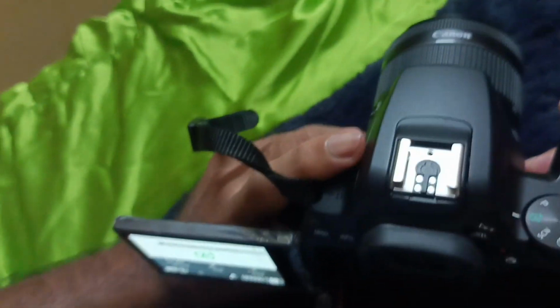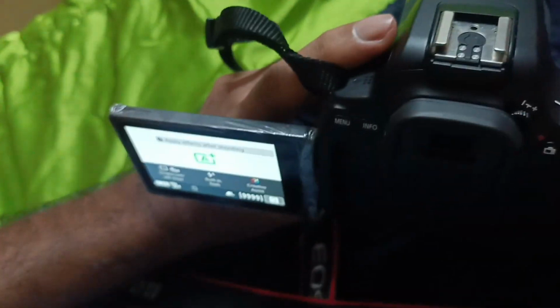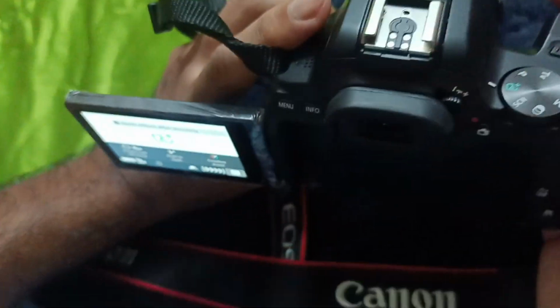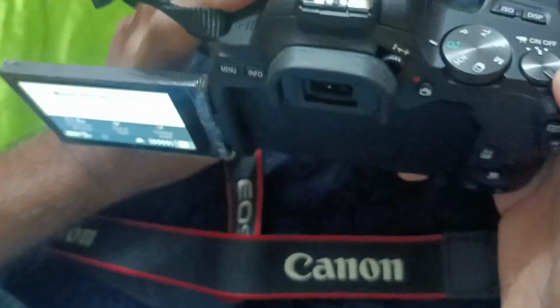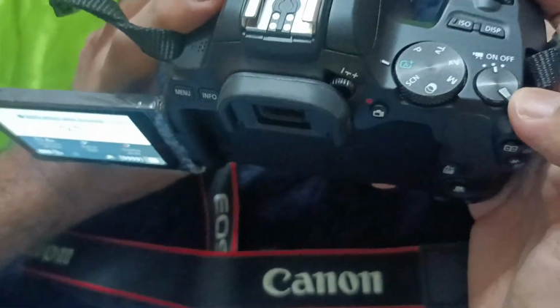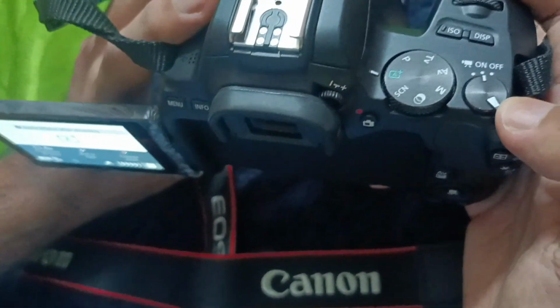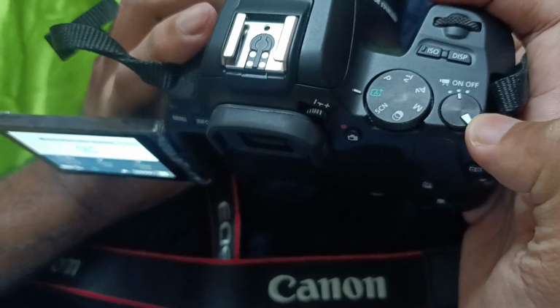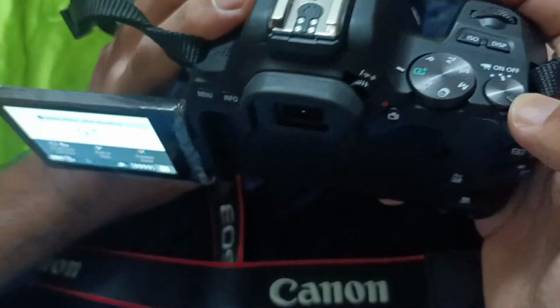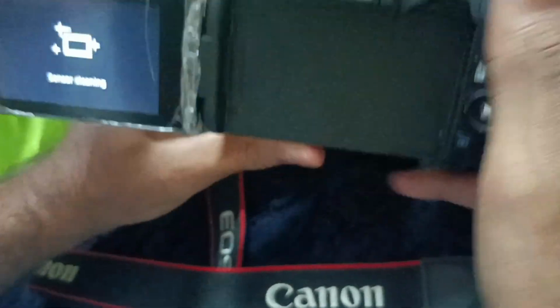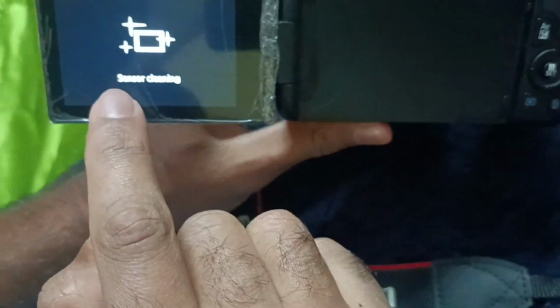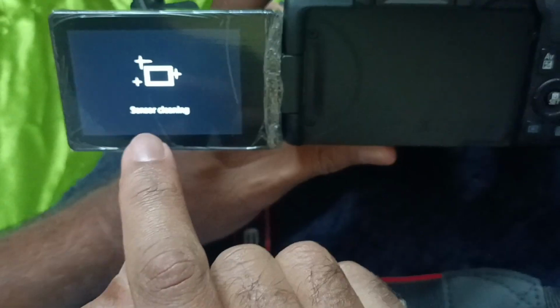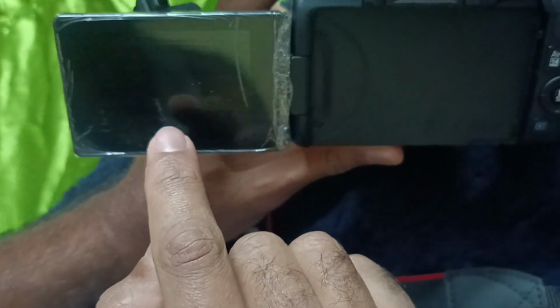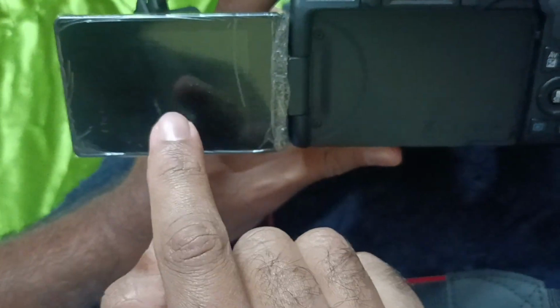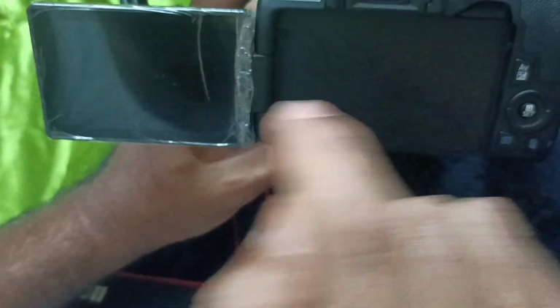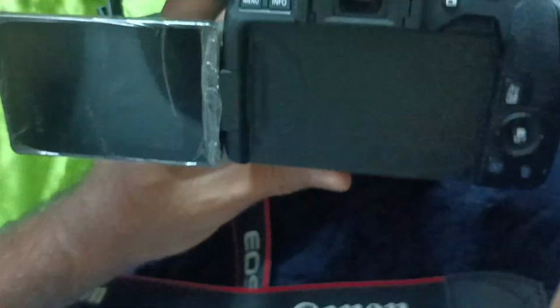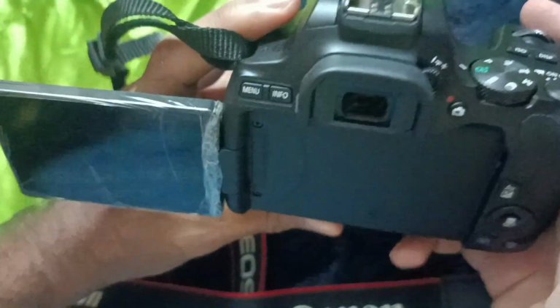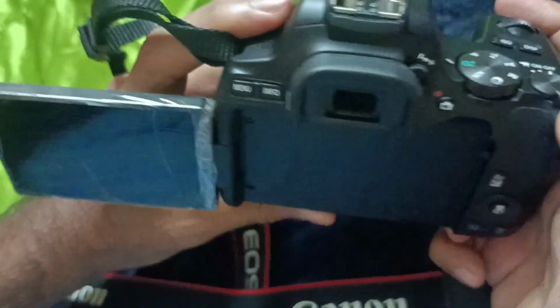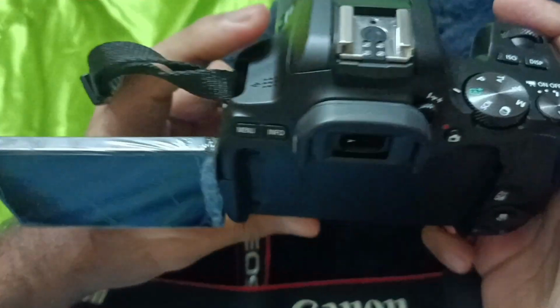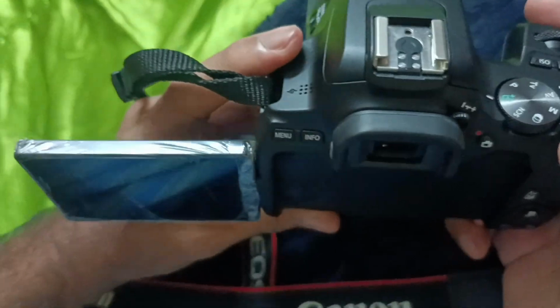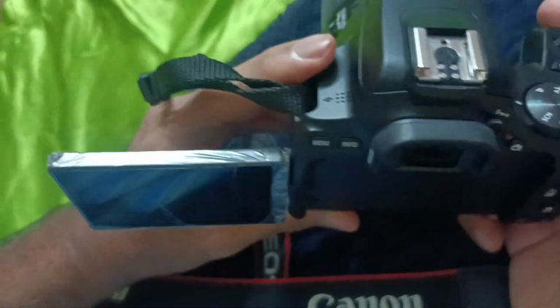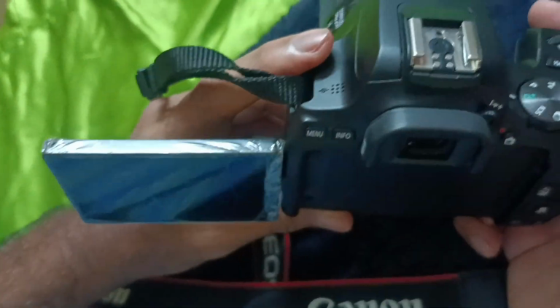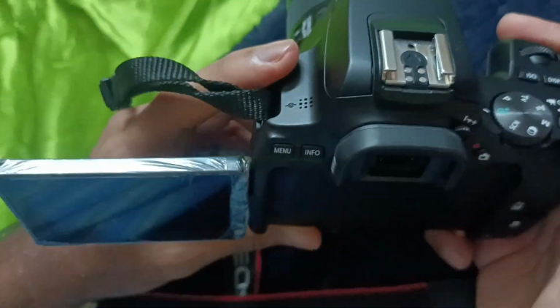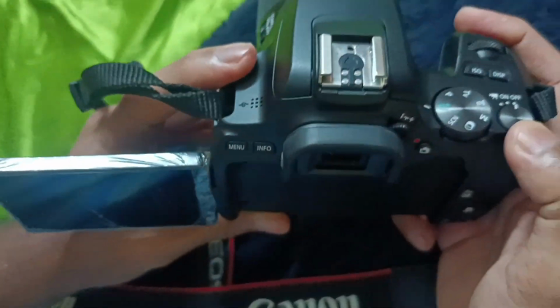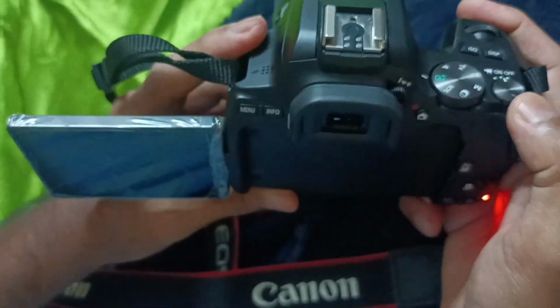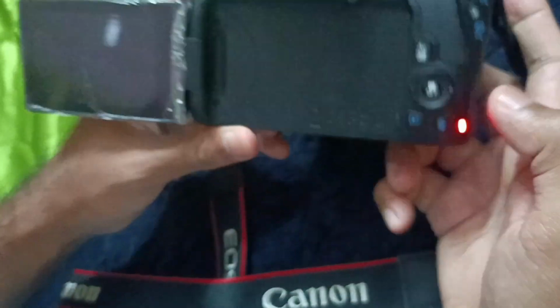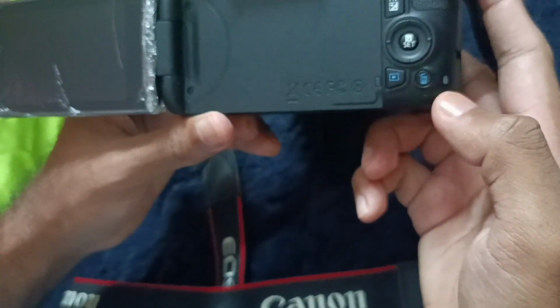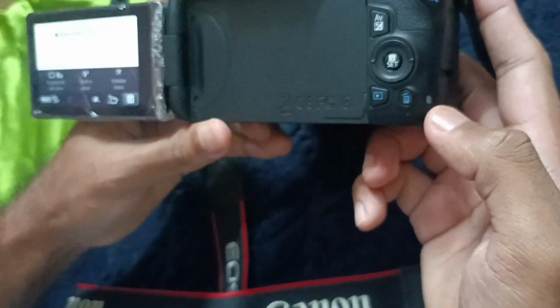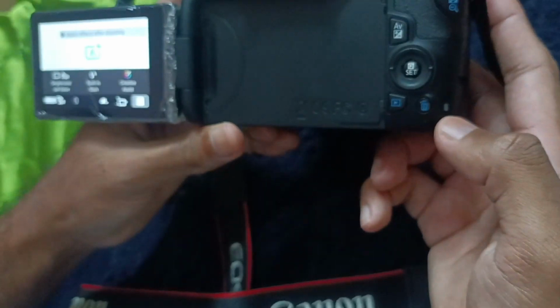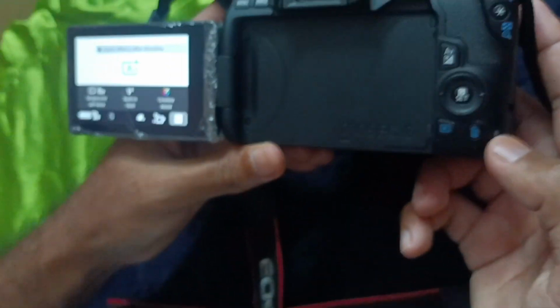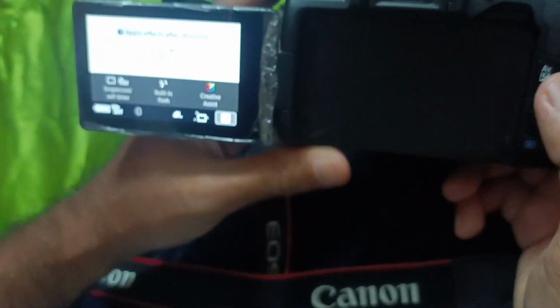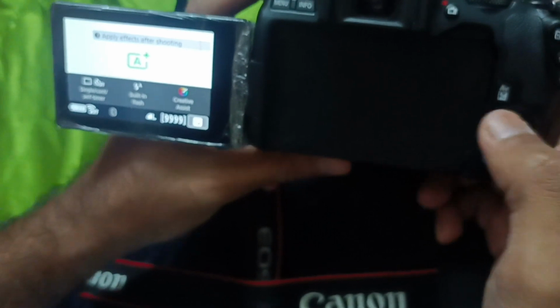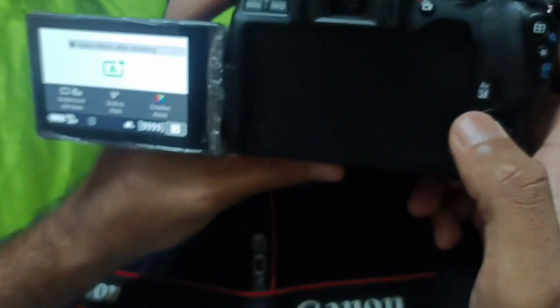When I turn off my camera once again by switching over to off mode, it will automatically cleanse the sensor. See if you can see here — the sensor got cleaned automatically. In case it does not happen, how to do it manually is what I'm going to show you now. There was a red blinking light.